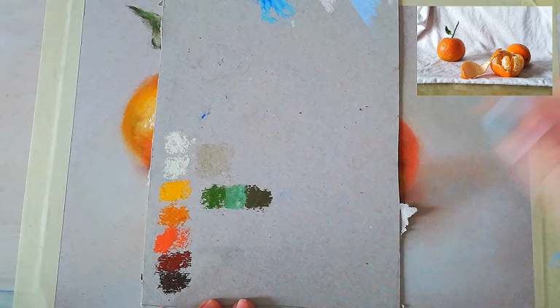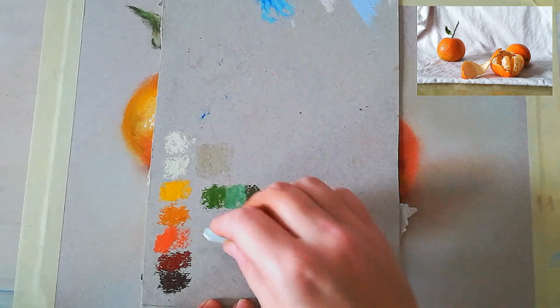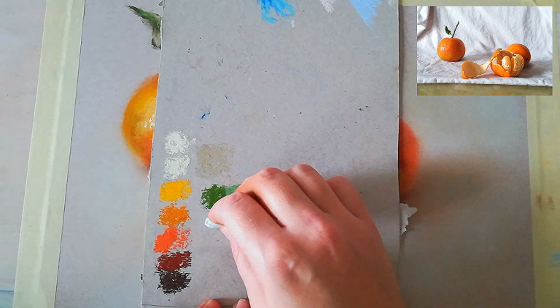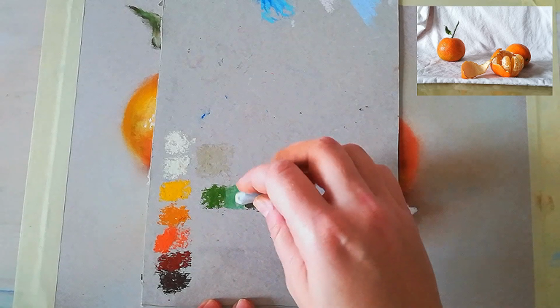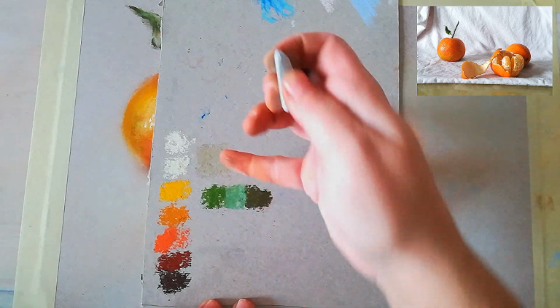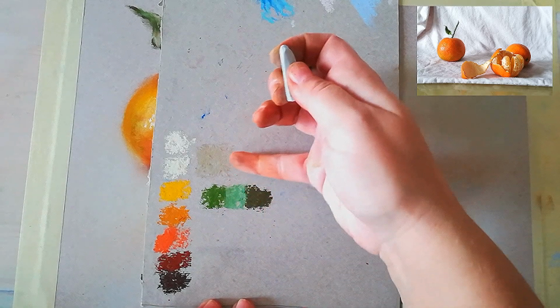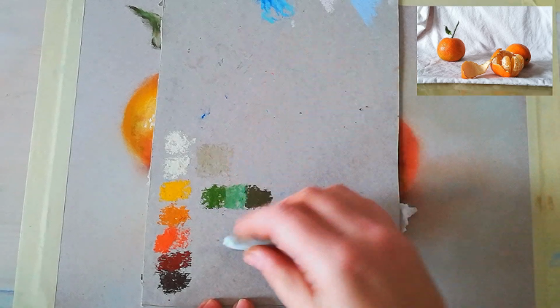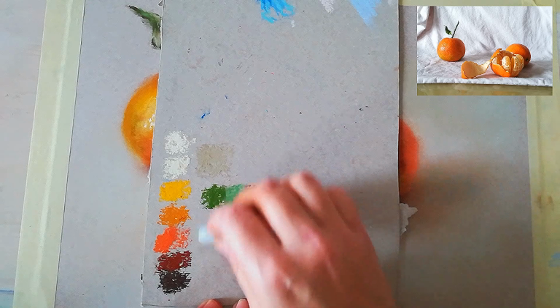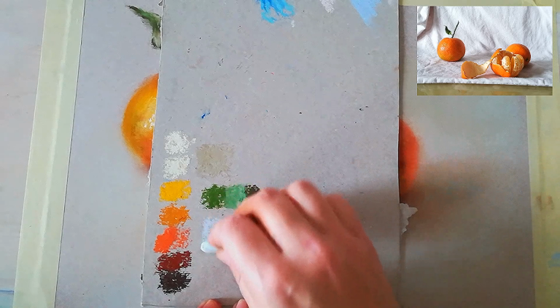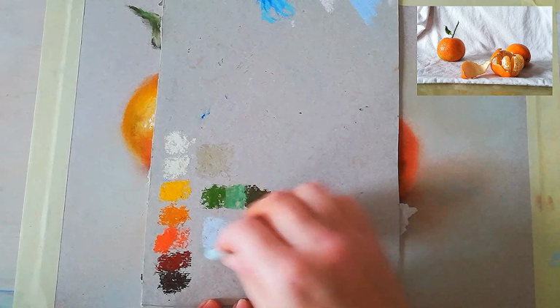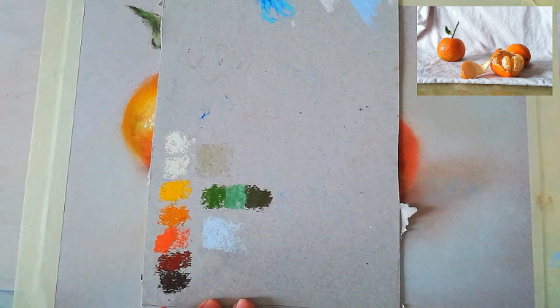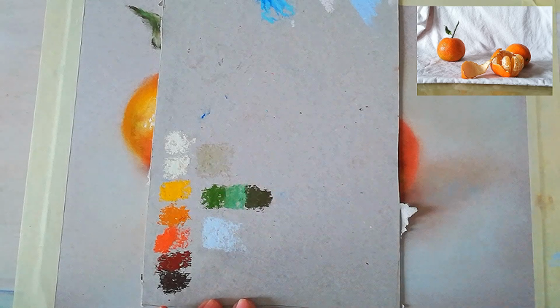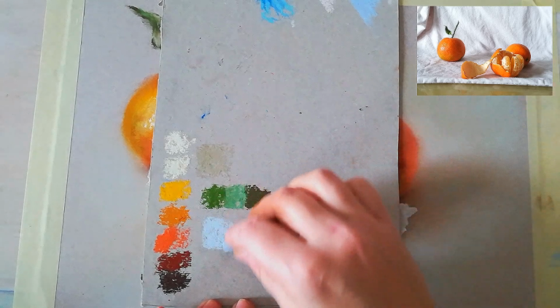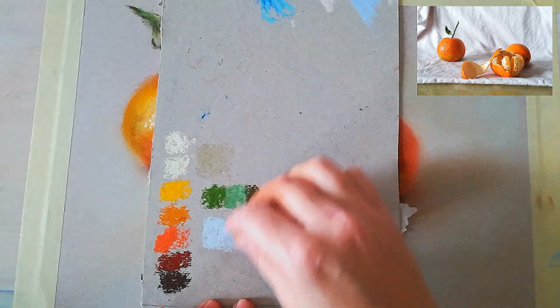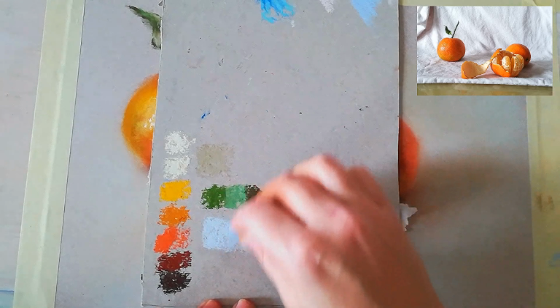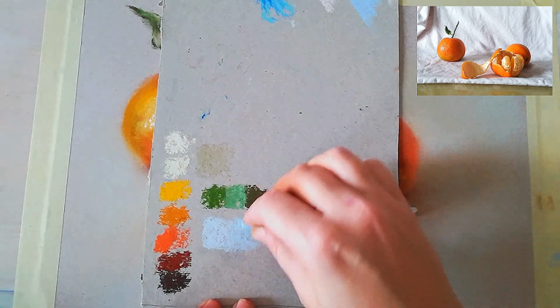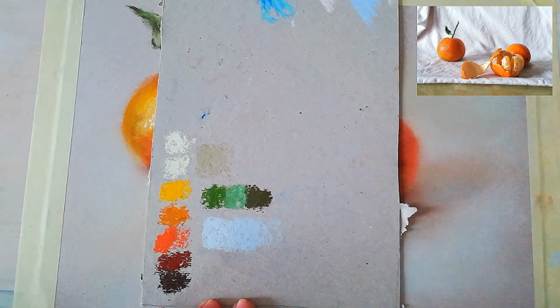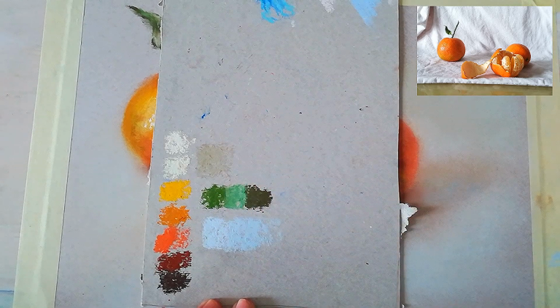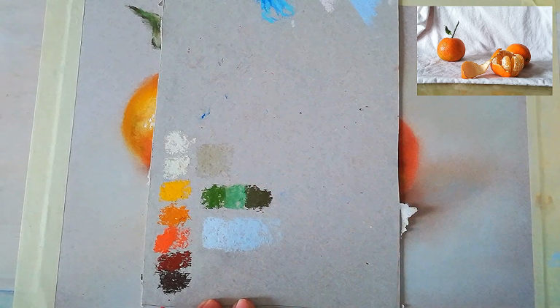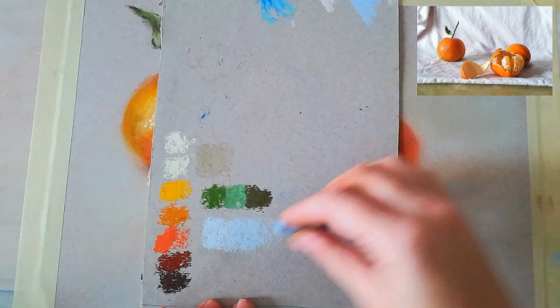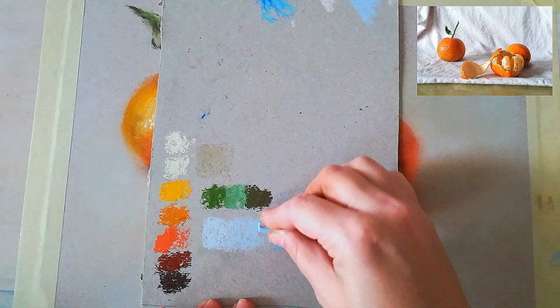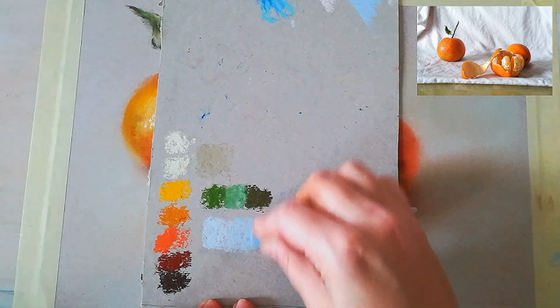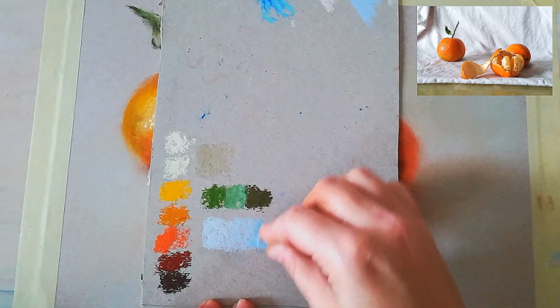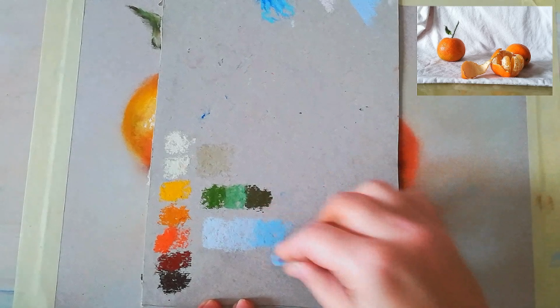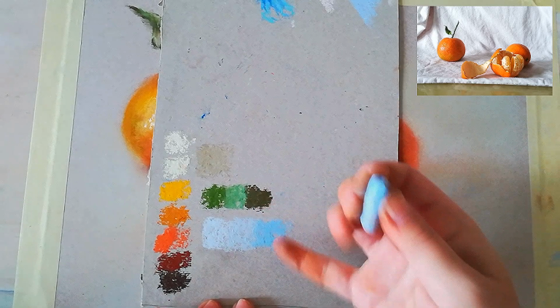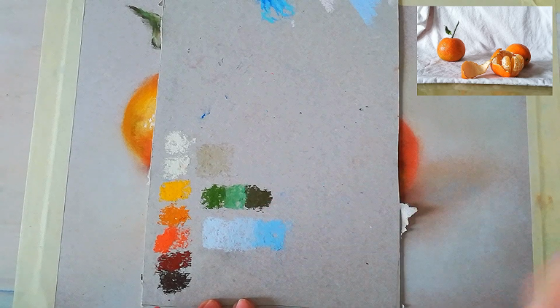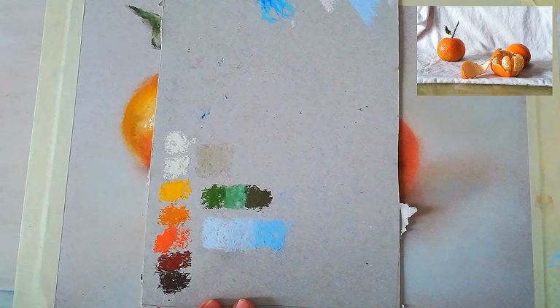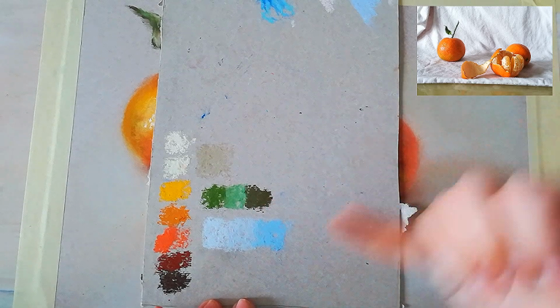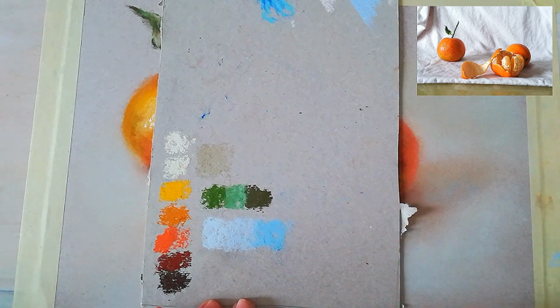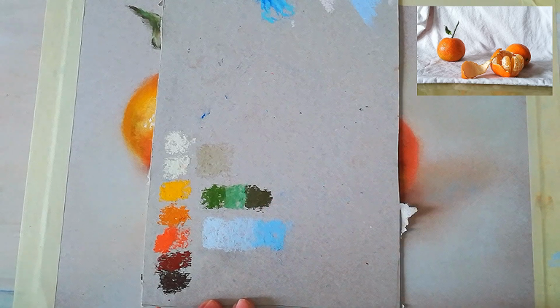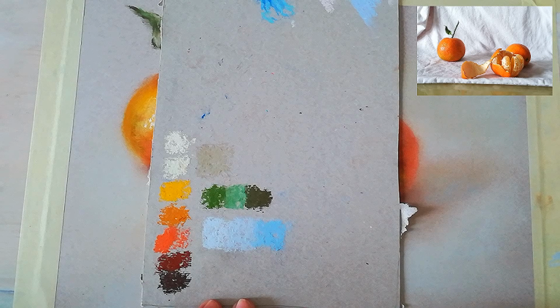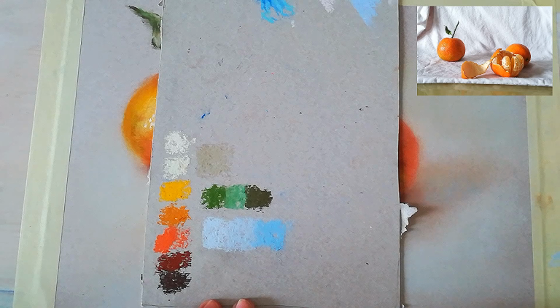For the shadows and the background, we will be using this umber and these light blues together with a bit of accents of the brighter blue.